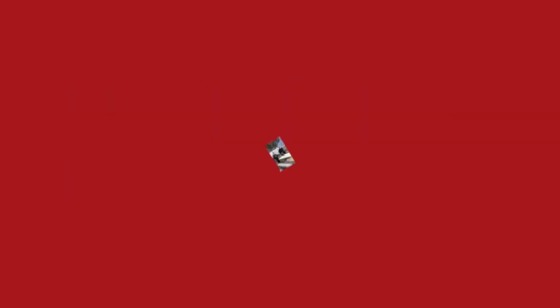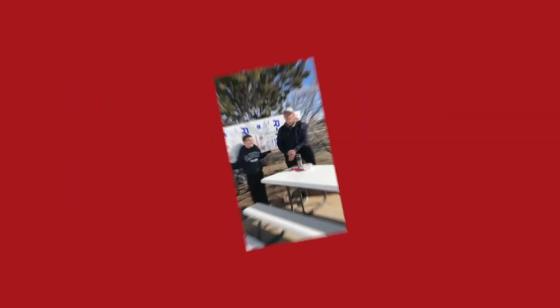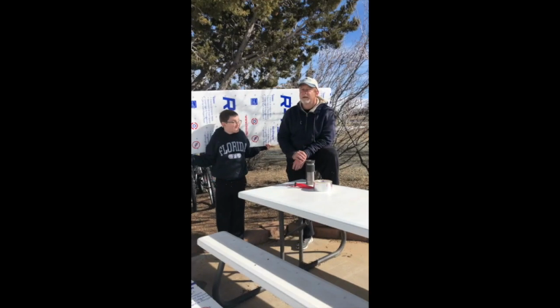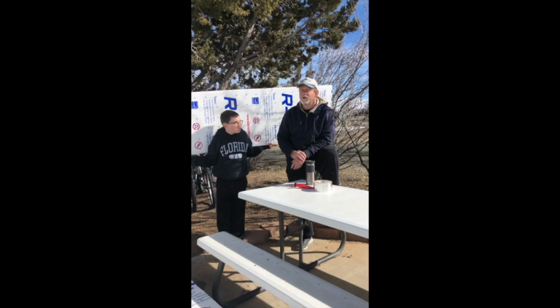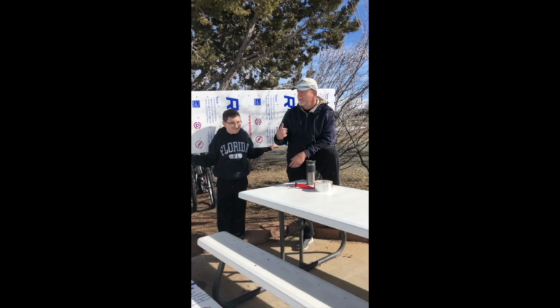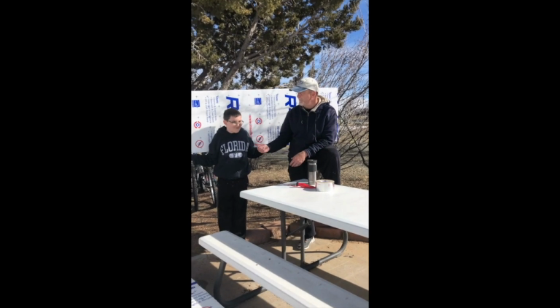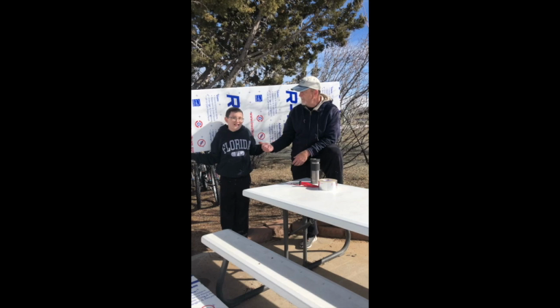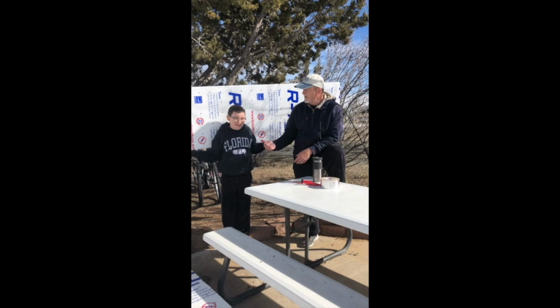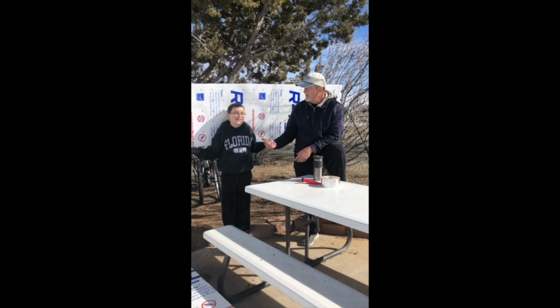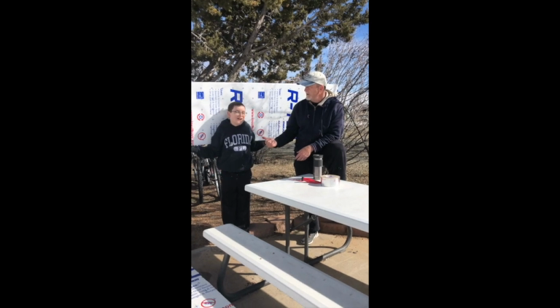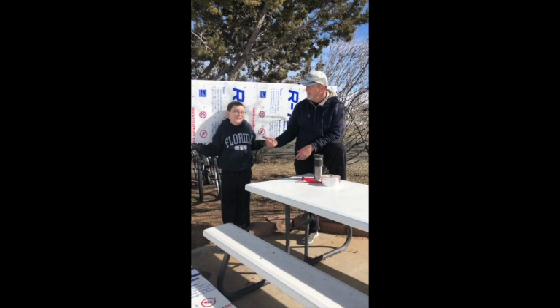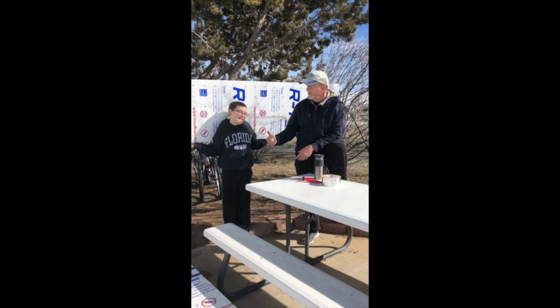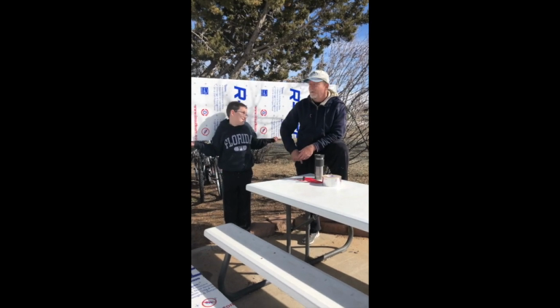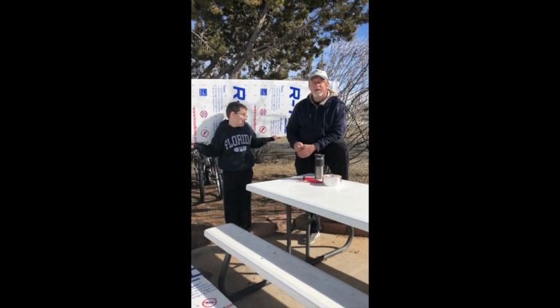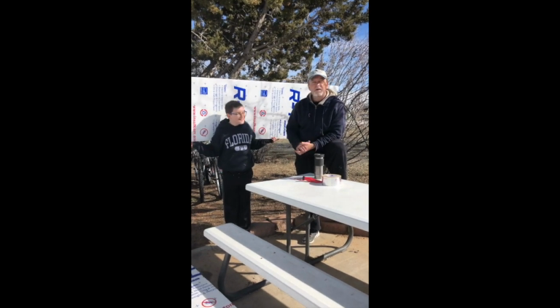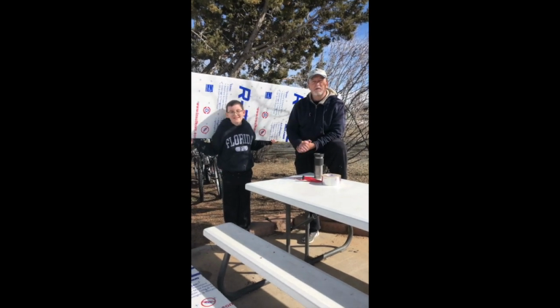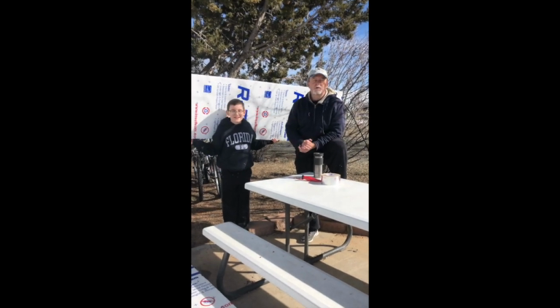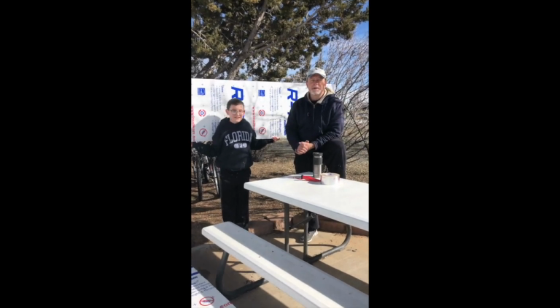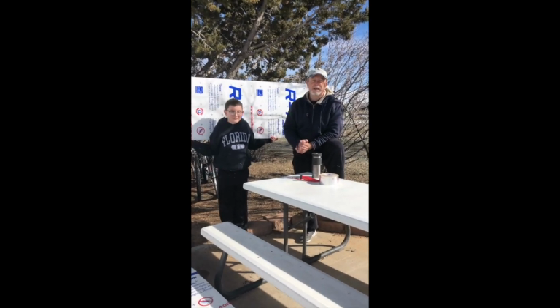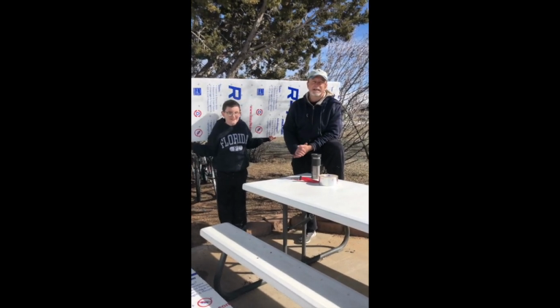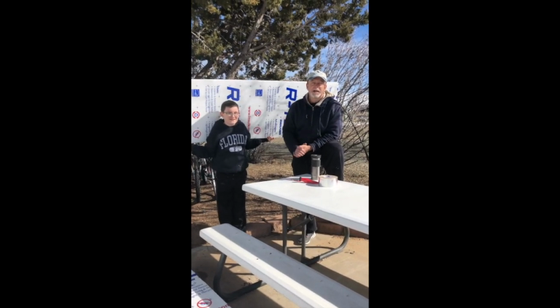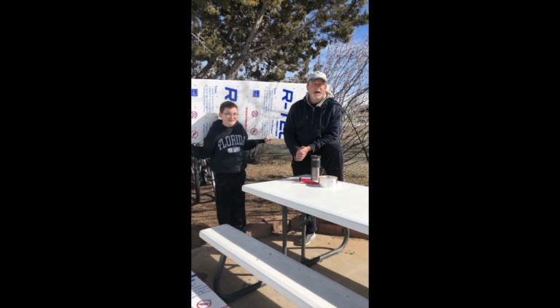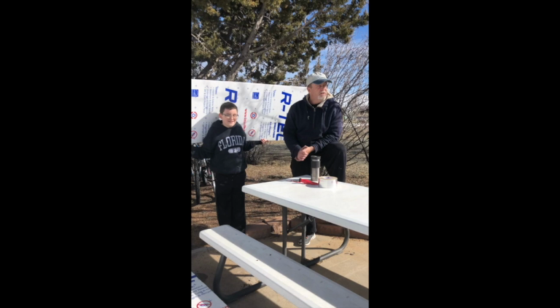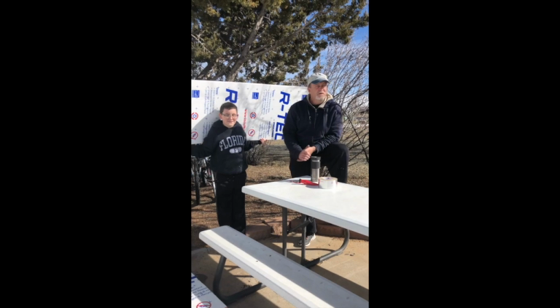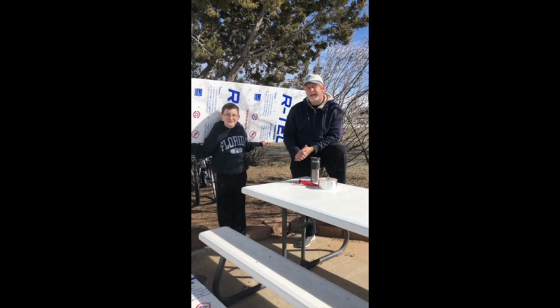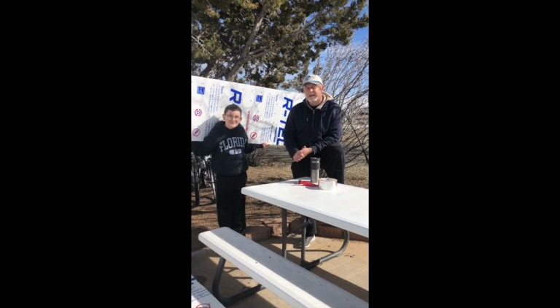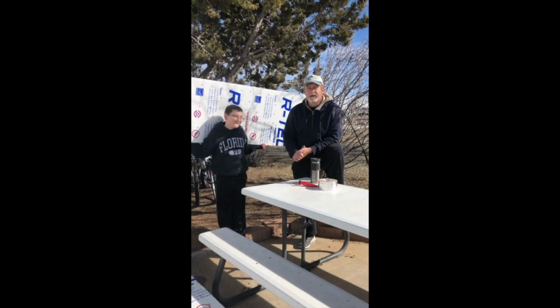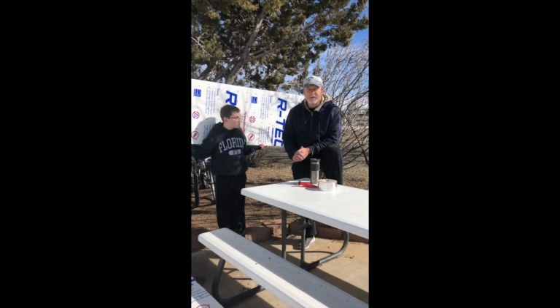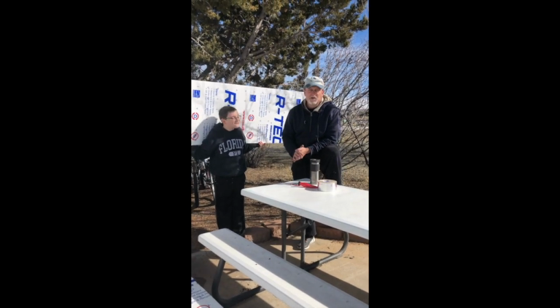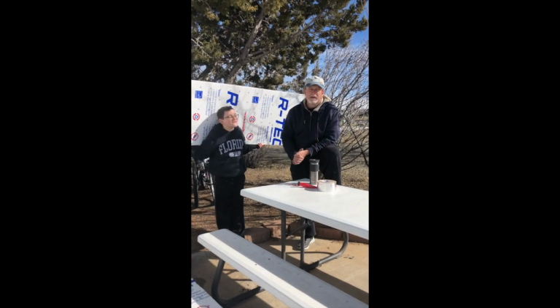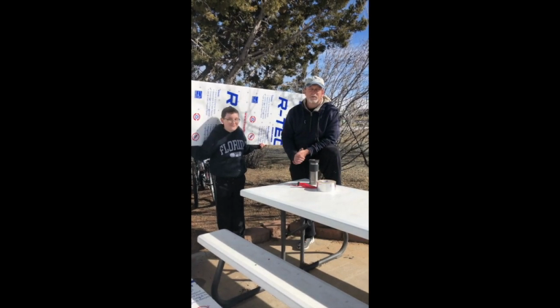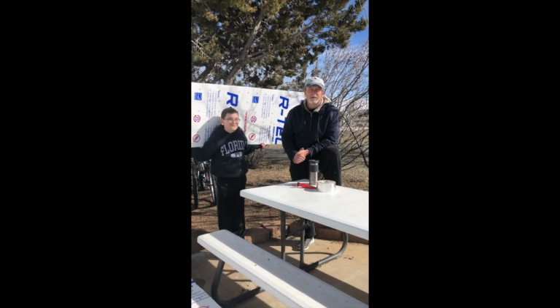Hey everybody, I'm Joe and Nick the Trab Kid, and we are part of the Trippin Brahinis. We're staying in Santa Fe, New Mexico for the next three months.